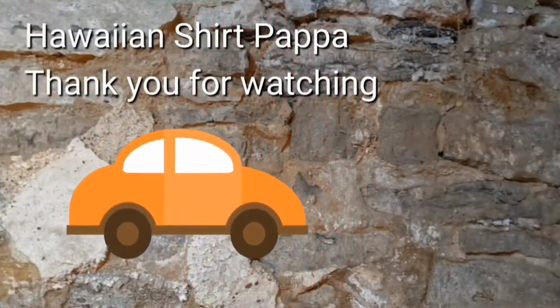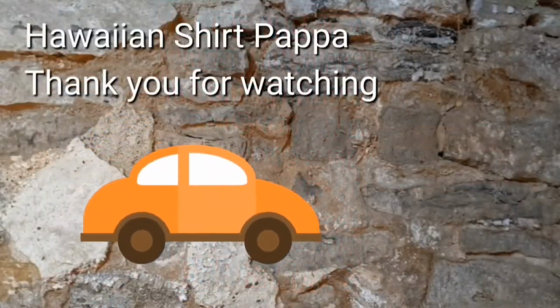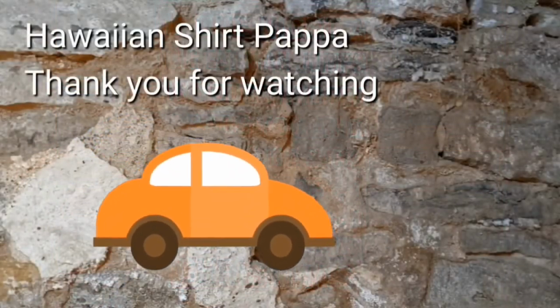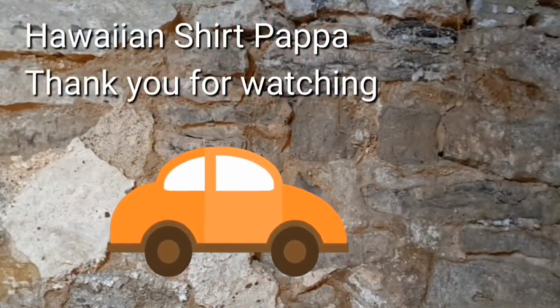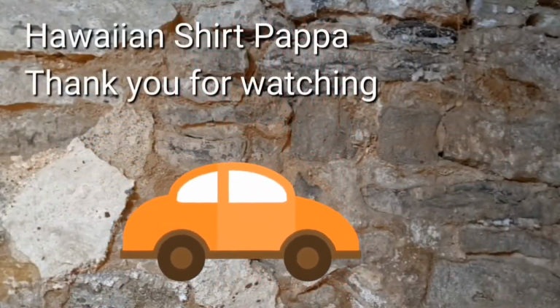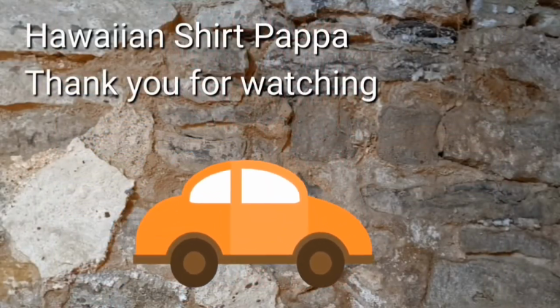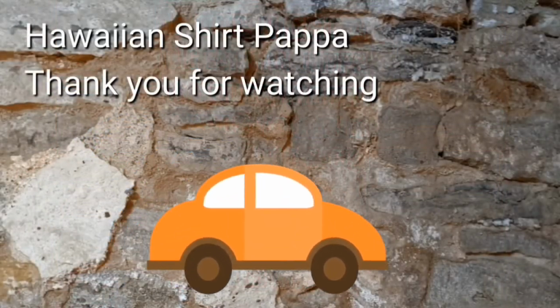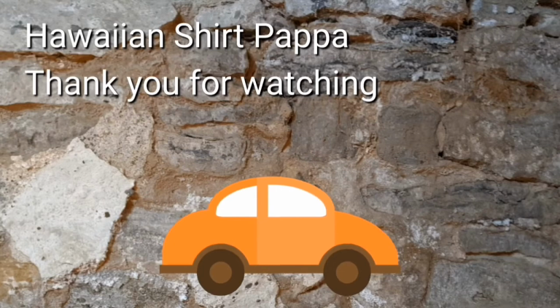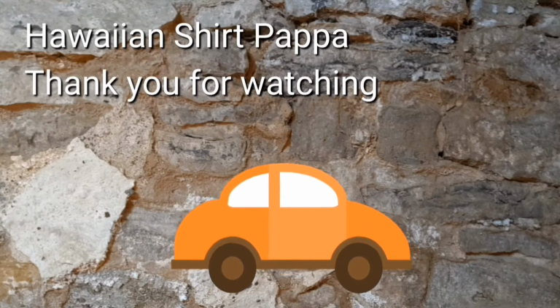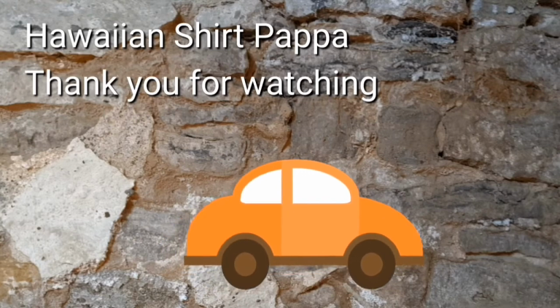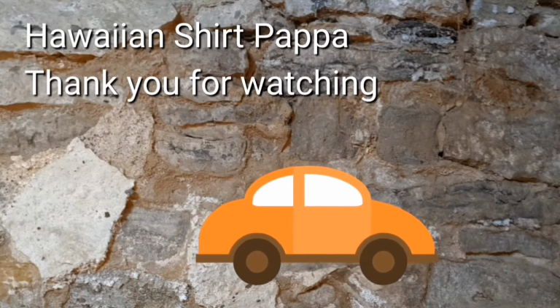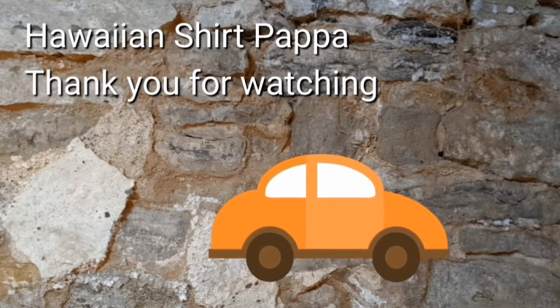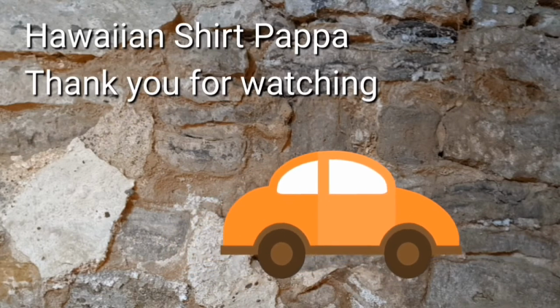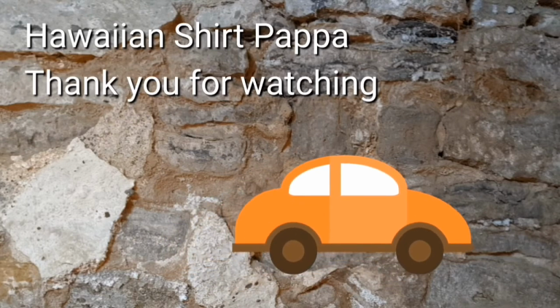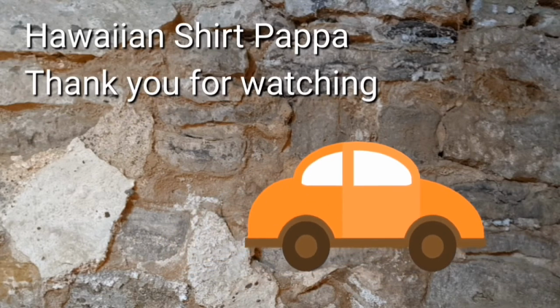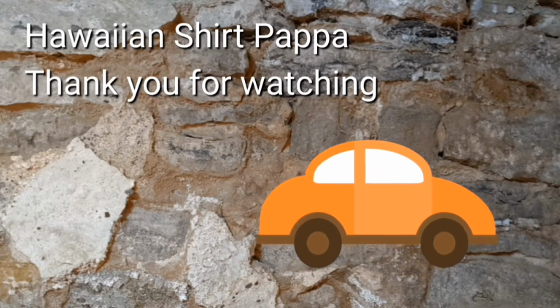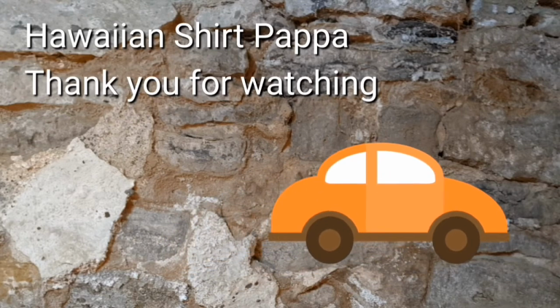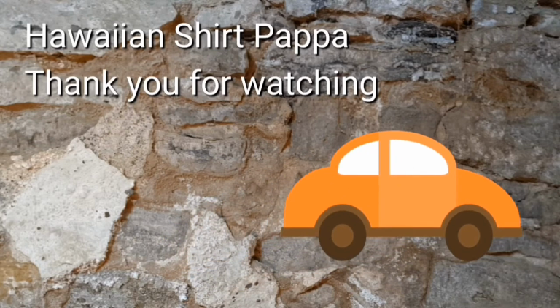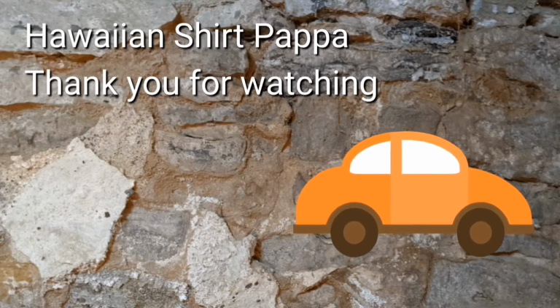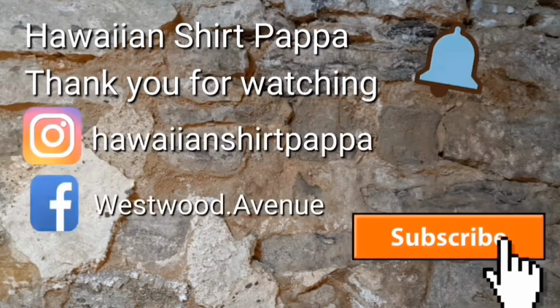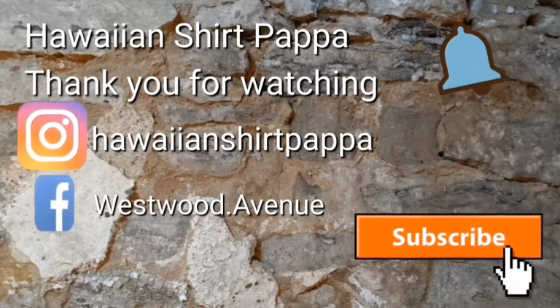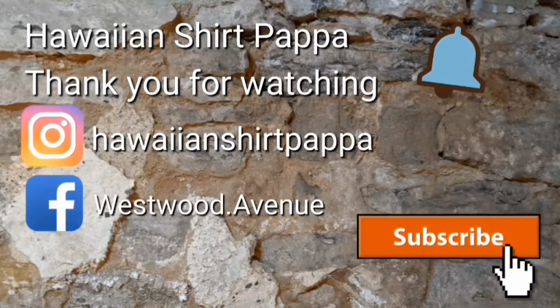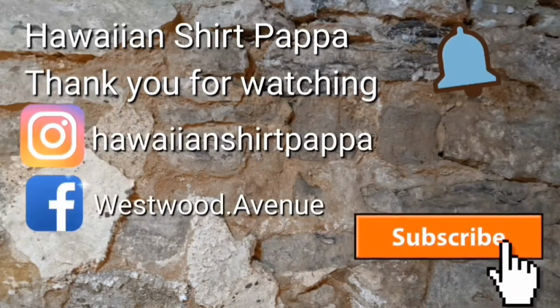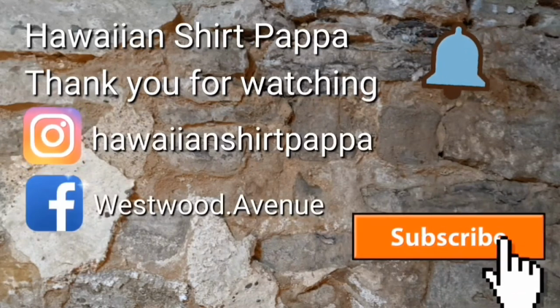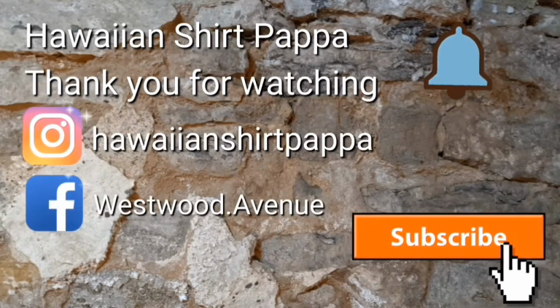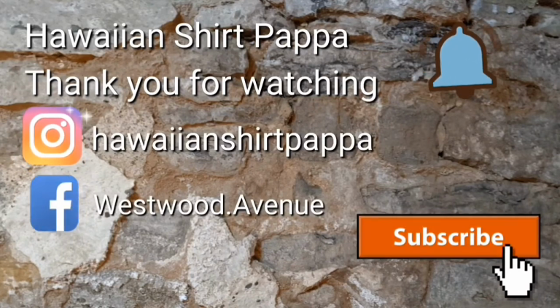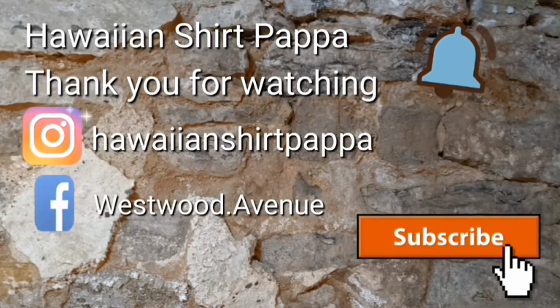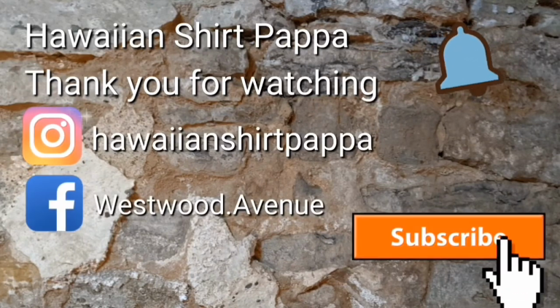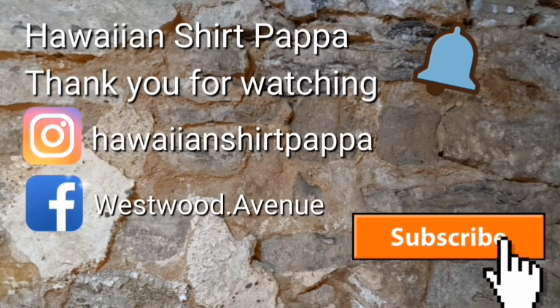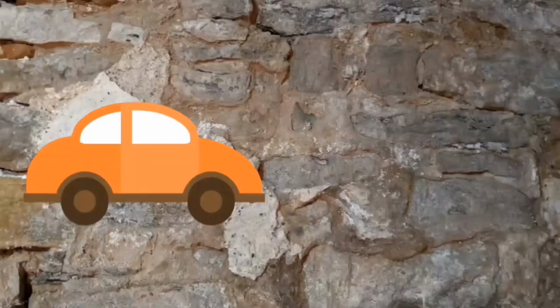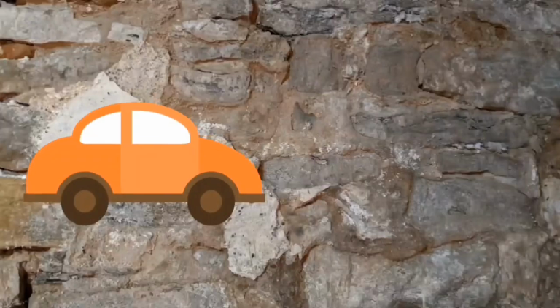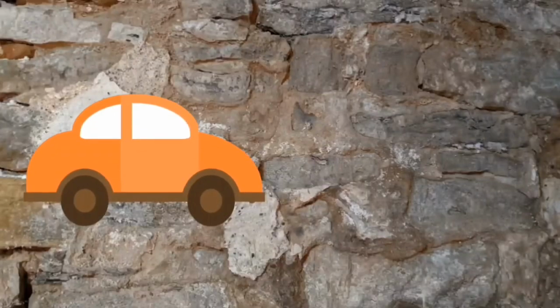Thanks folks for watching. Hope you enjoyed this. I'd appreciate it if you gave us a subscribe and a thumbs up, and maybe even a tinkle on the bell, so you know when the next one's being posted. Thanks a lot. Bye-bye.